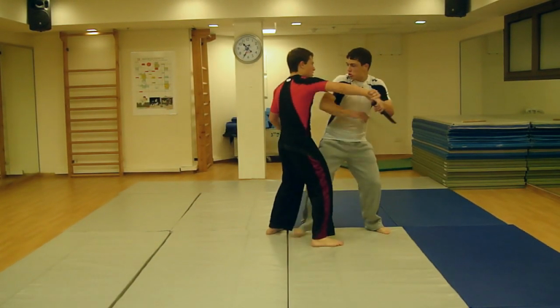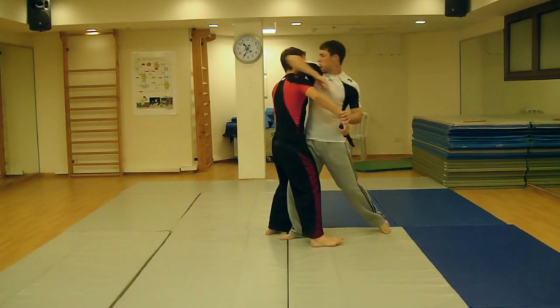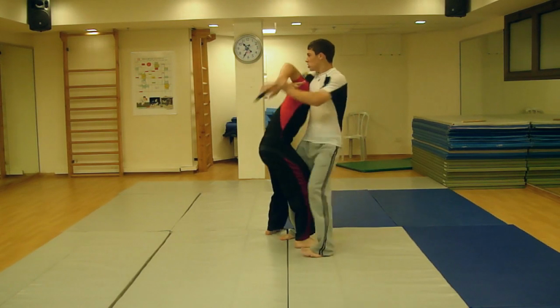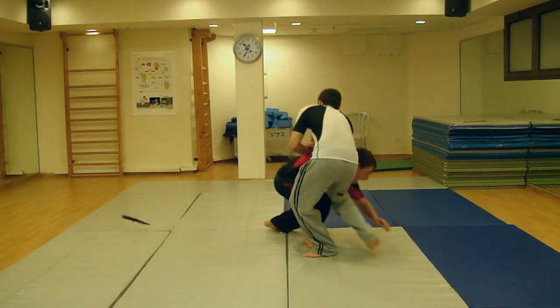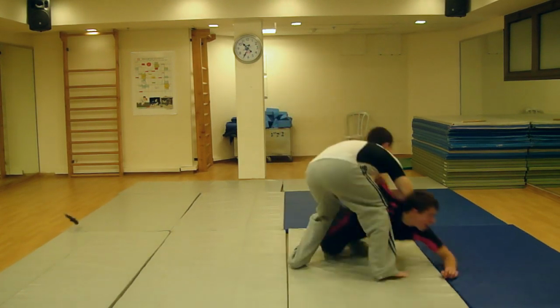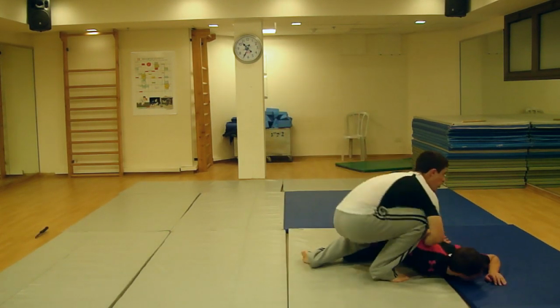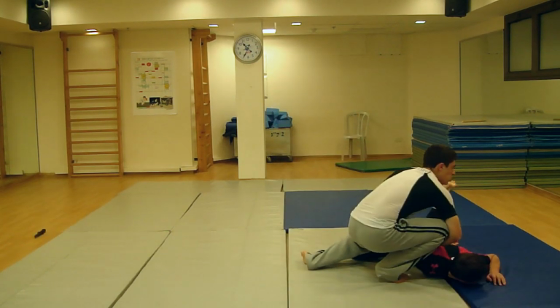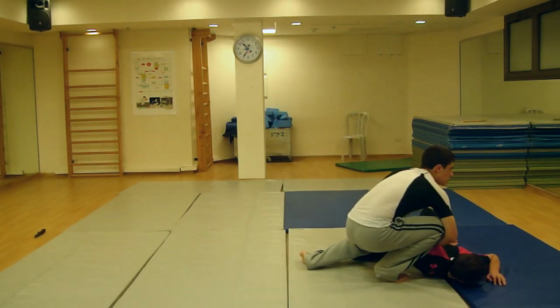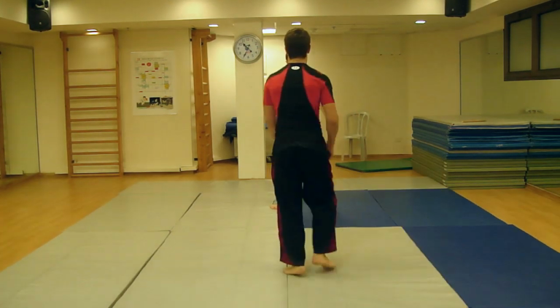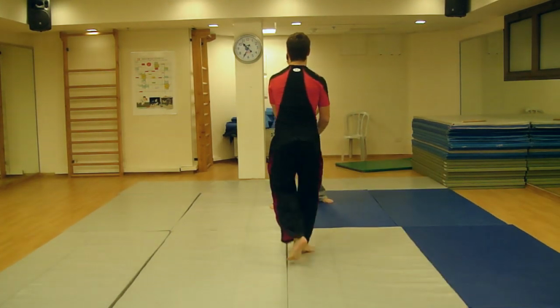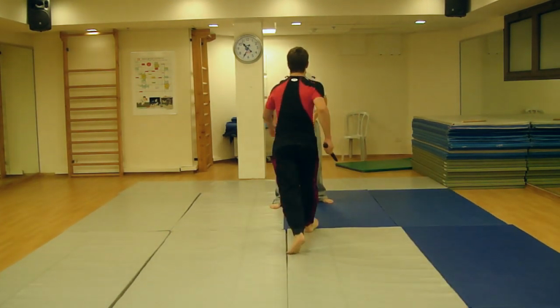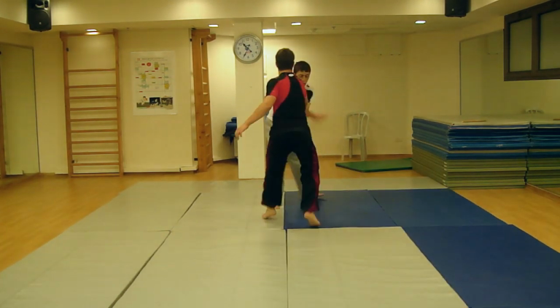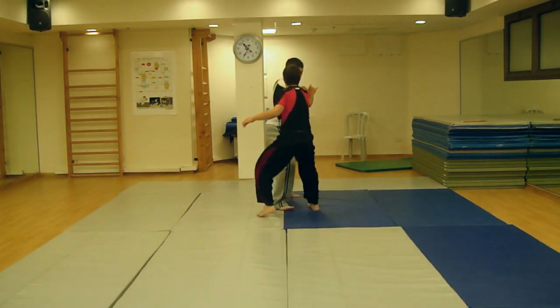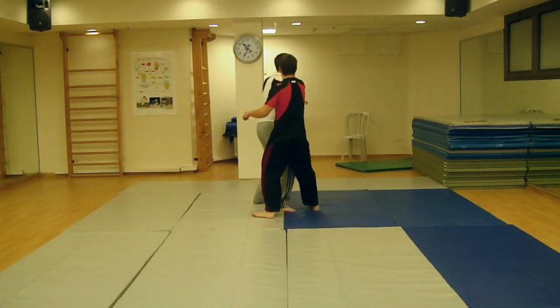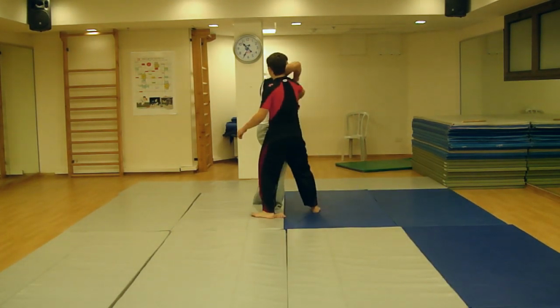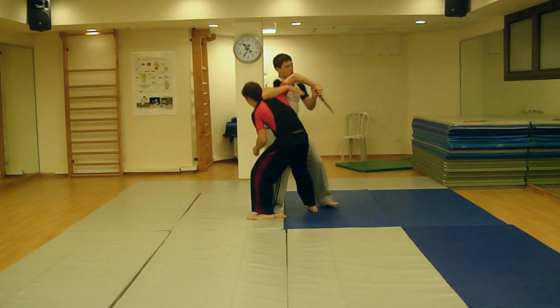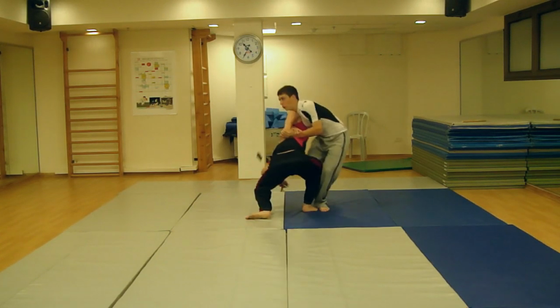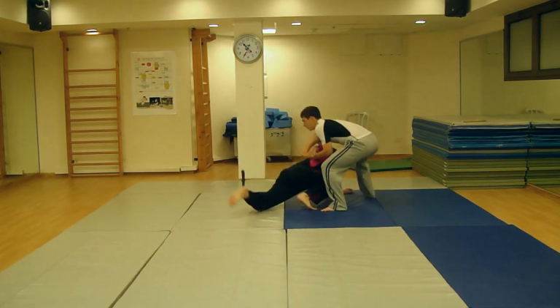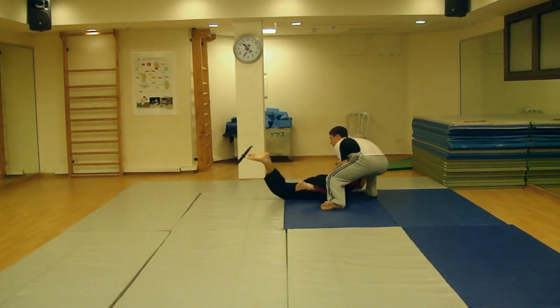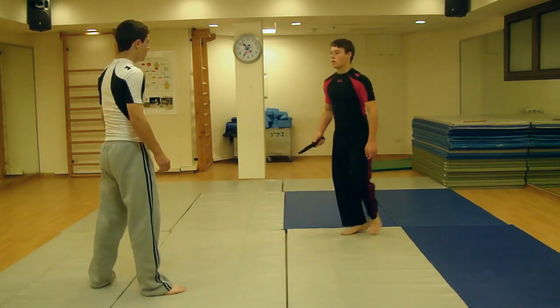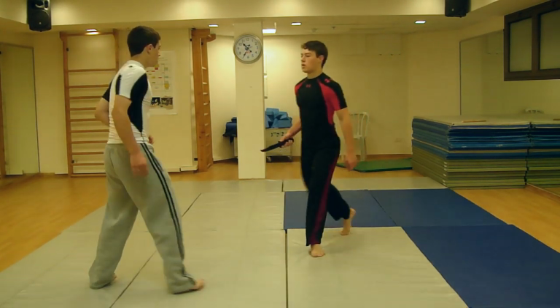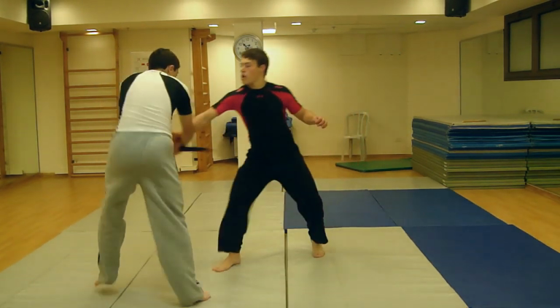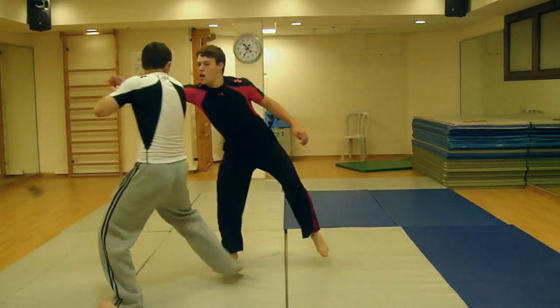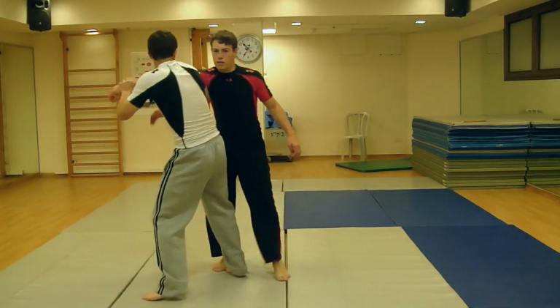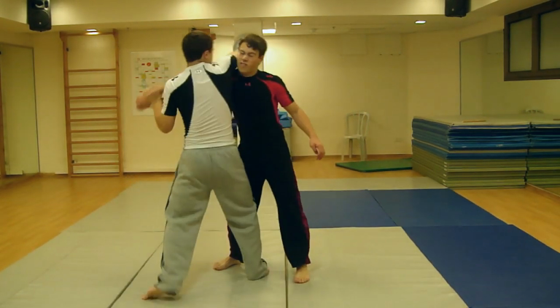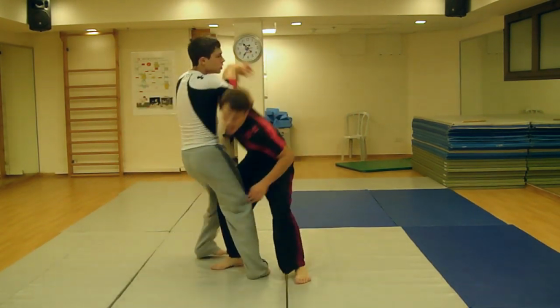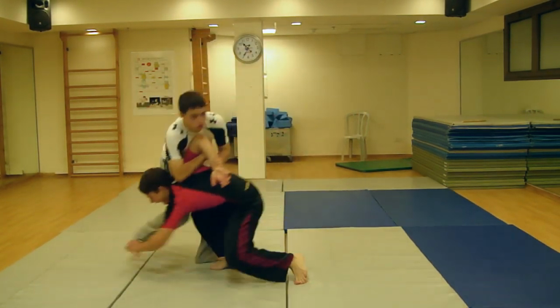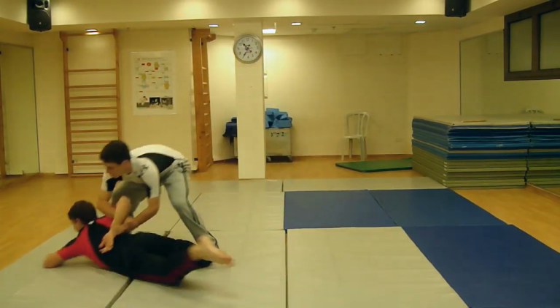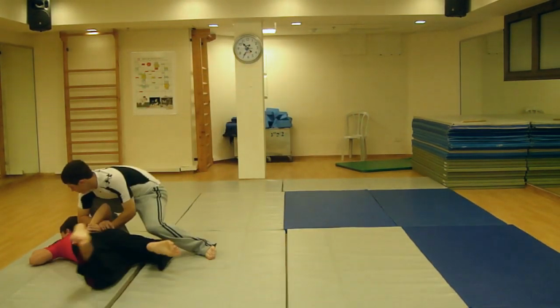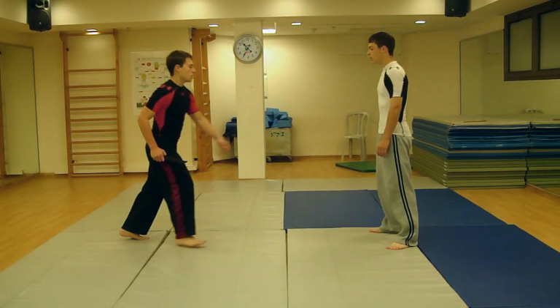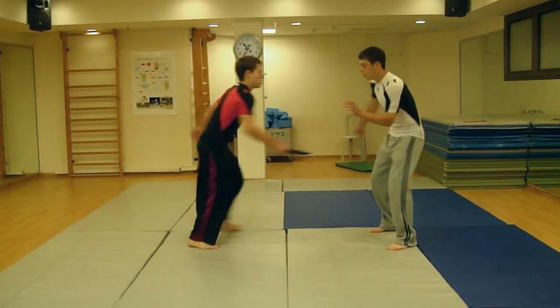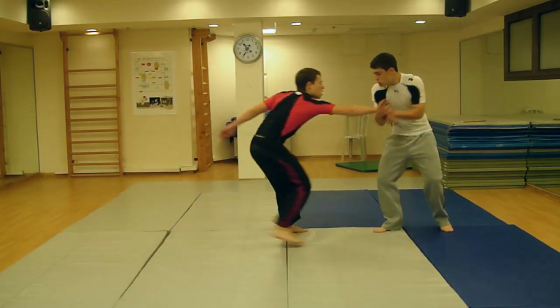Note: if someone is with you, do not let go of the attacker's arm. Keep him in the lock. Moving his broken wrist and elbow will cause him extreme pain, which will subdue him while your friend calls the police and until they arrive.